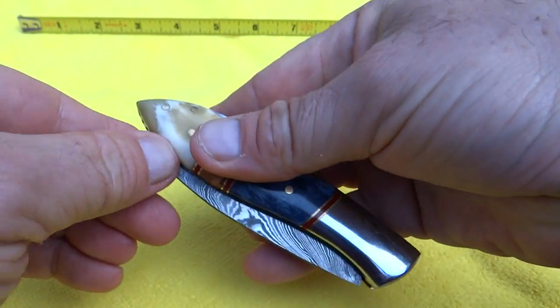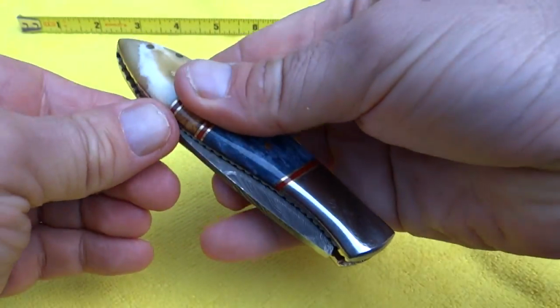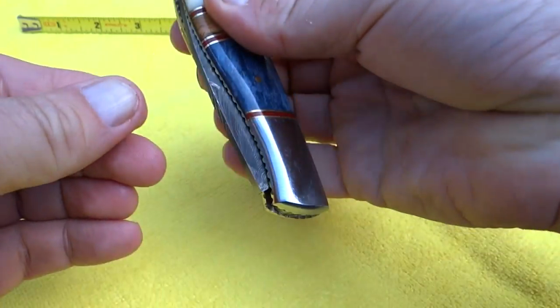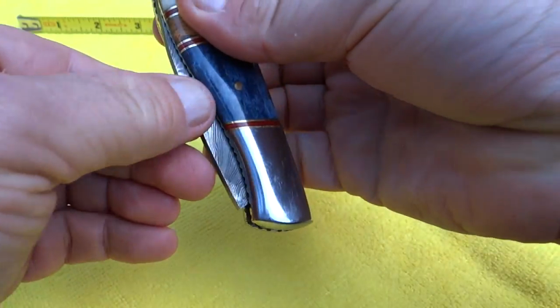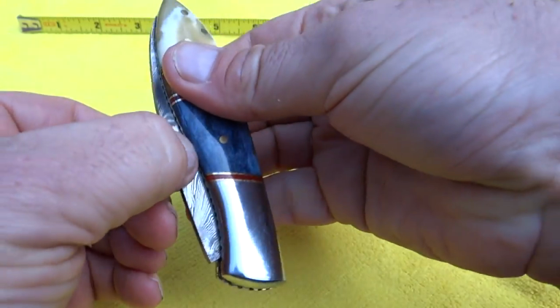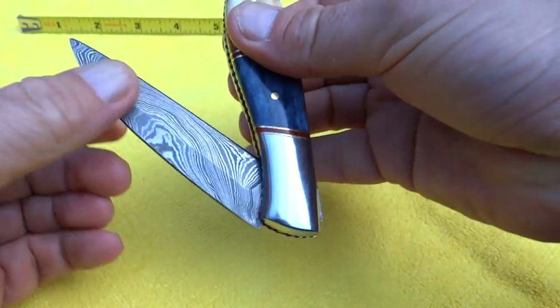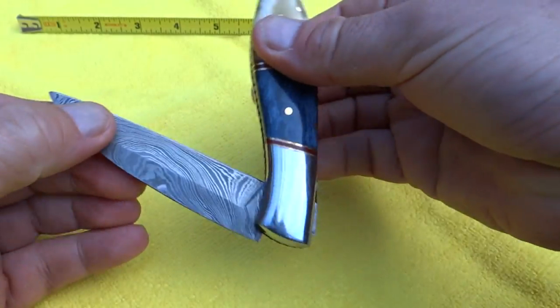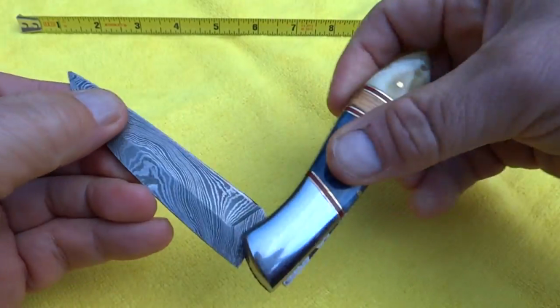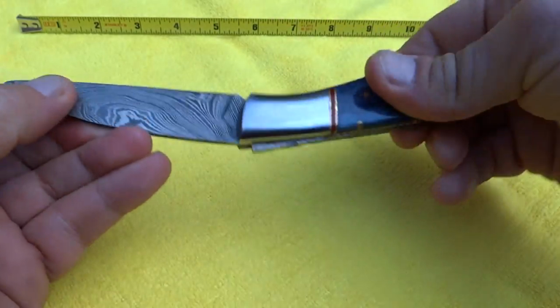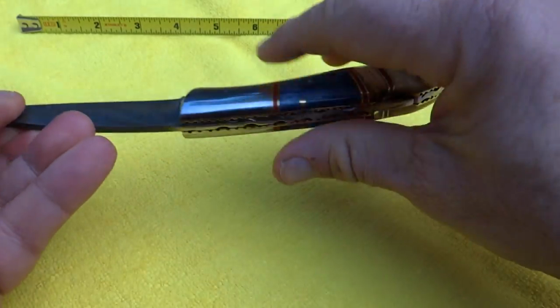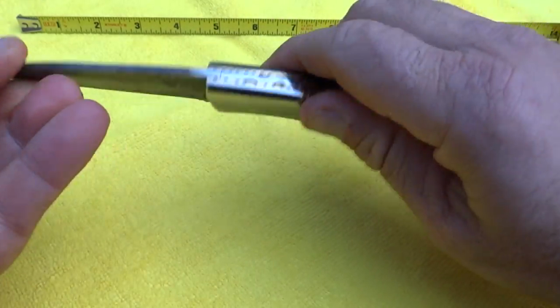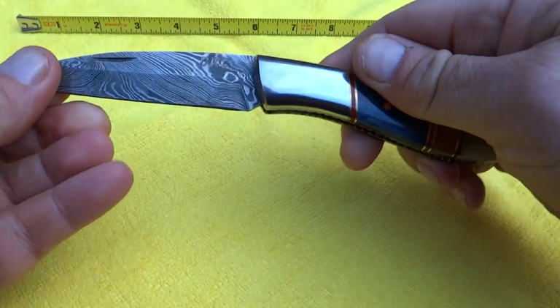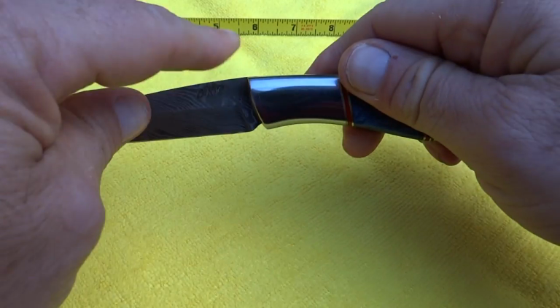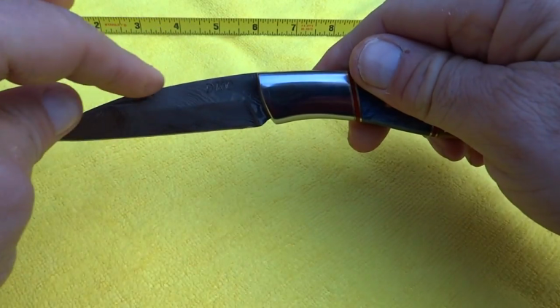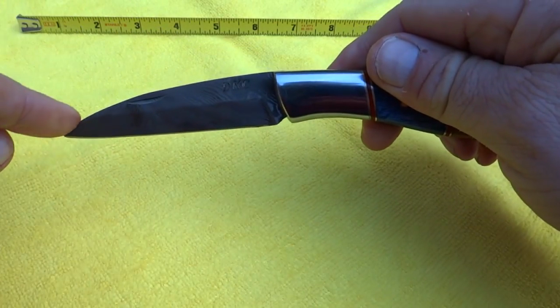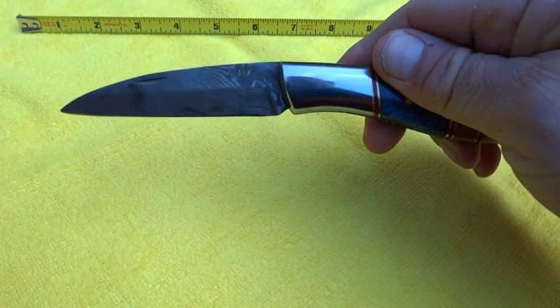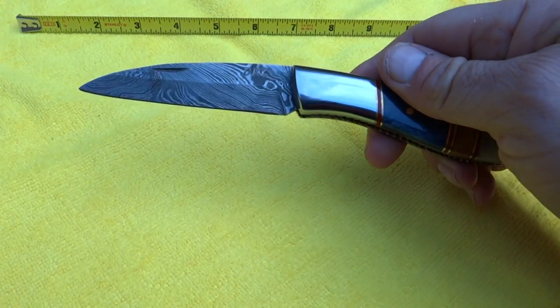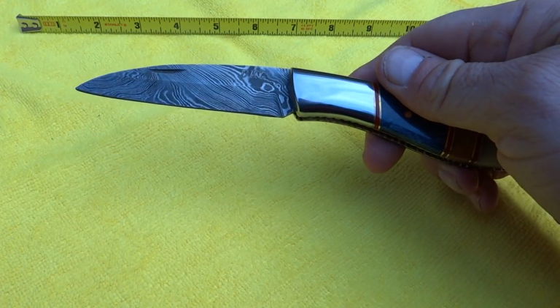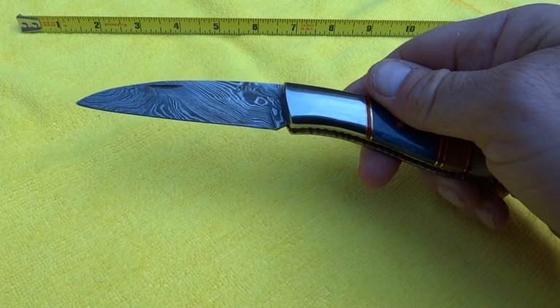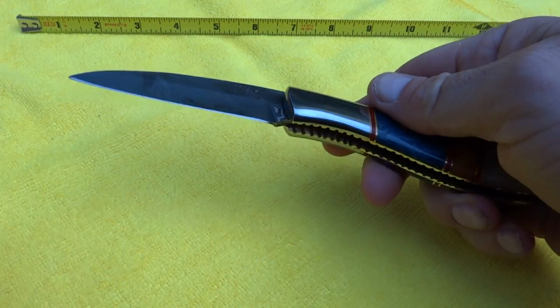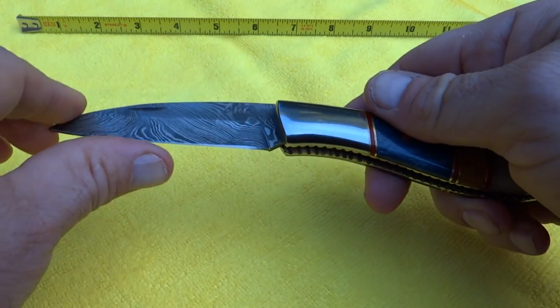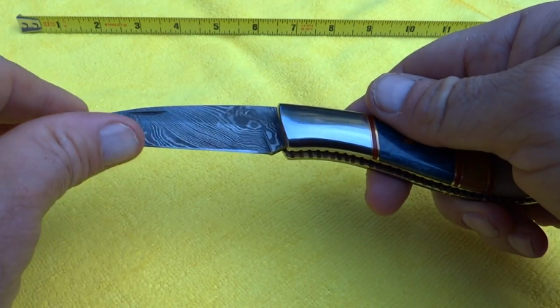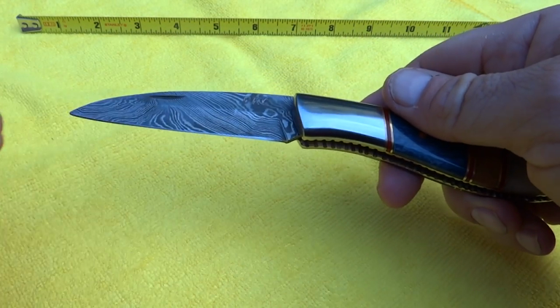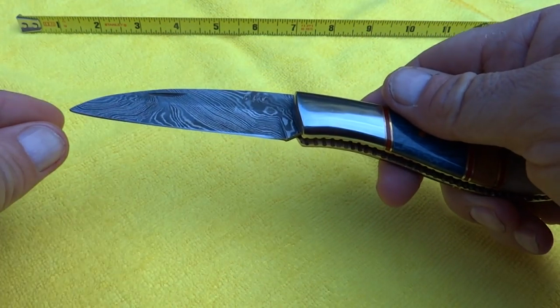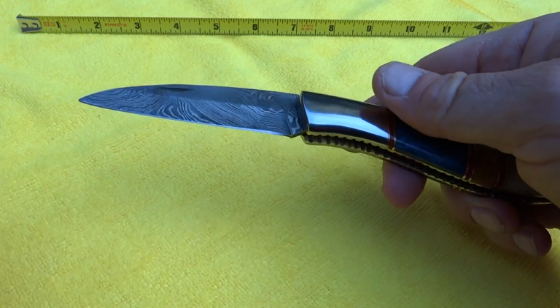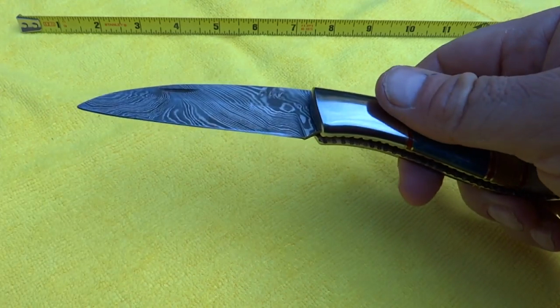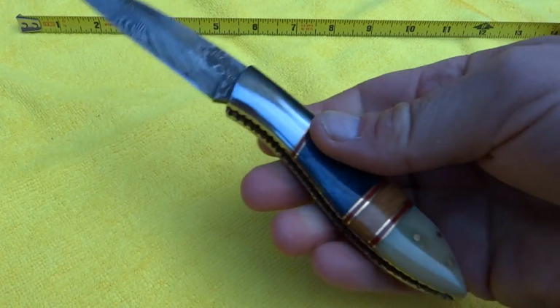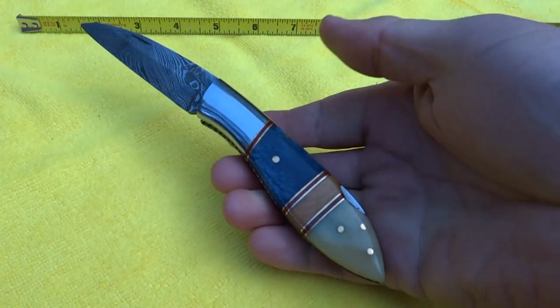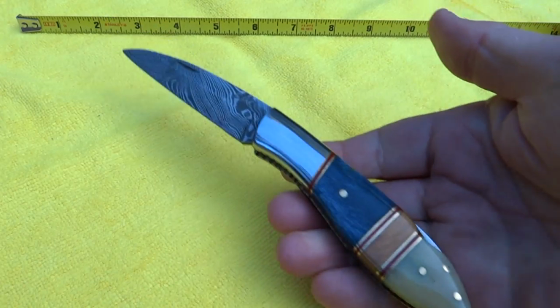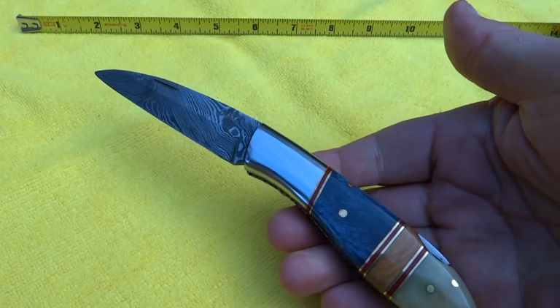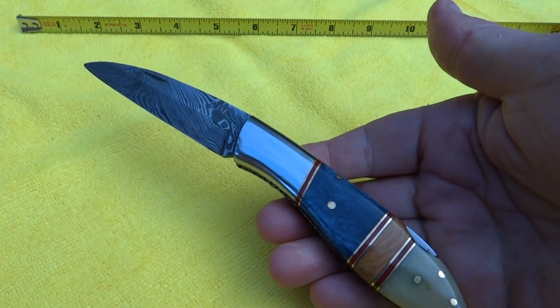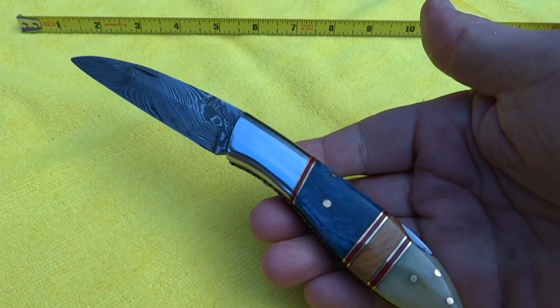This folds down — let me open it. There we go. Nice clean blade. Smooth spine on the back here. Nice beautiful sharp edge. Nice sharp point on here, so classic pocket knife.